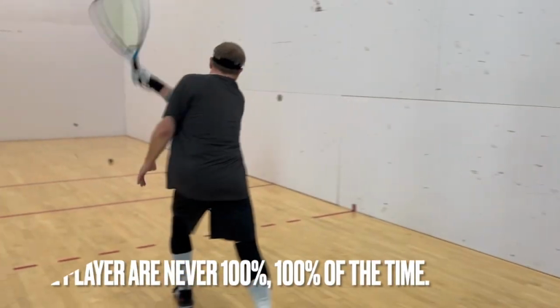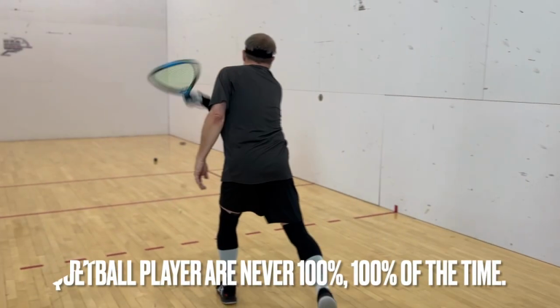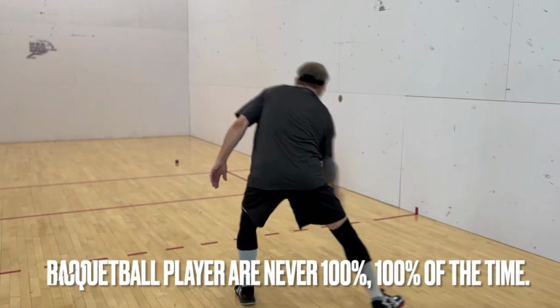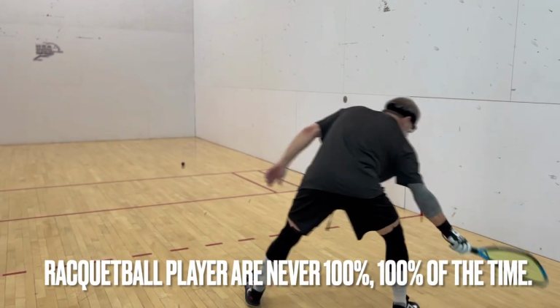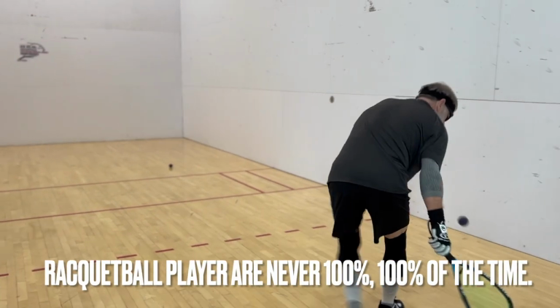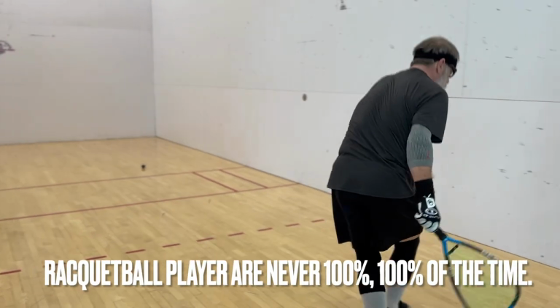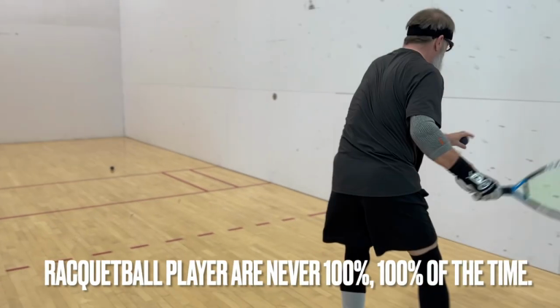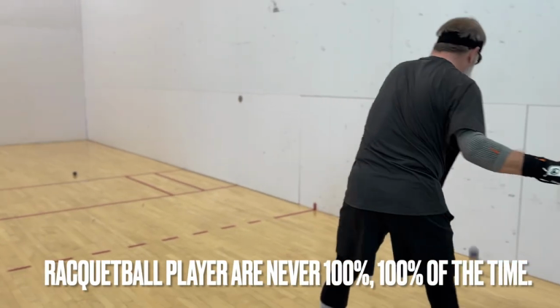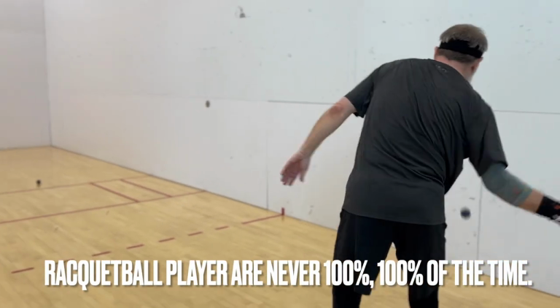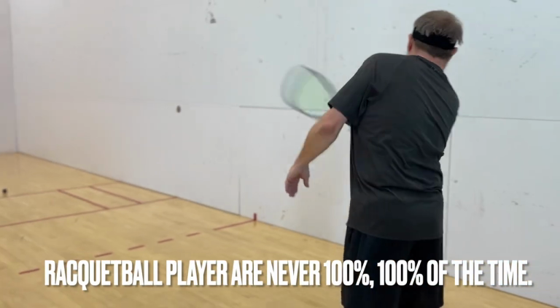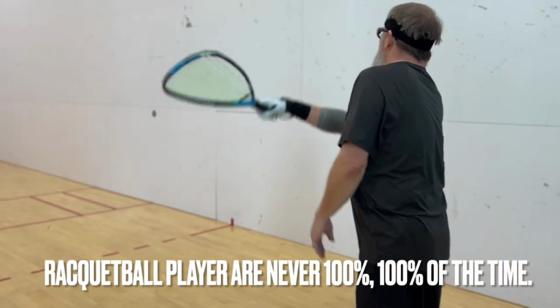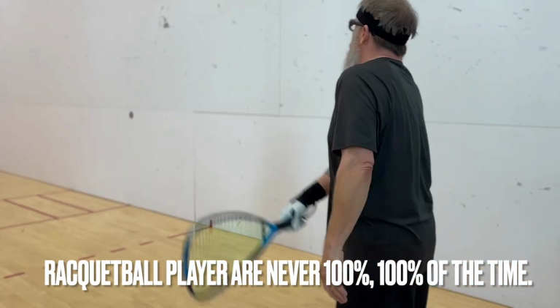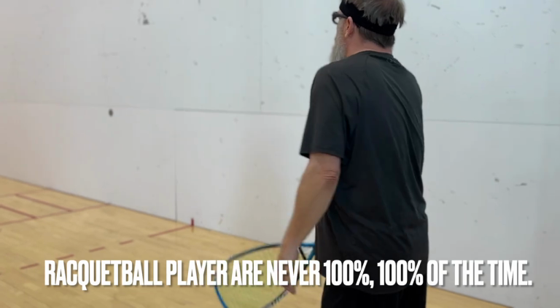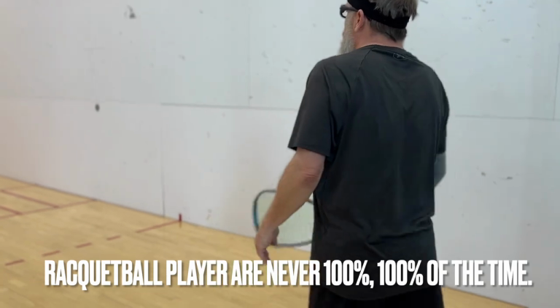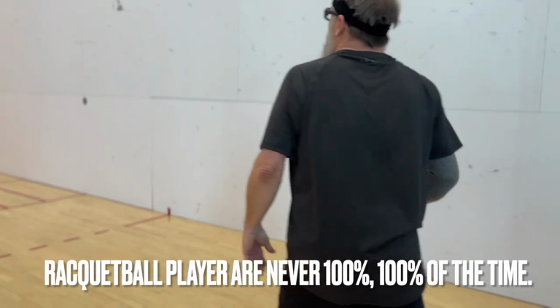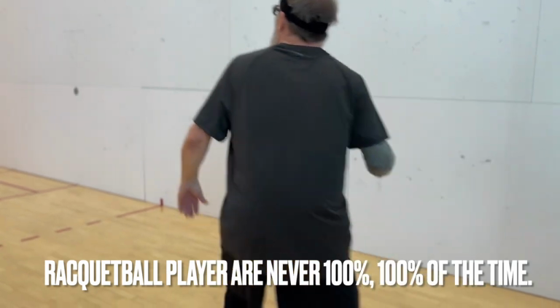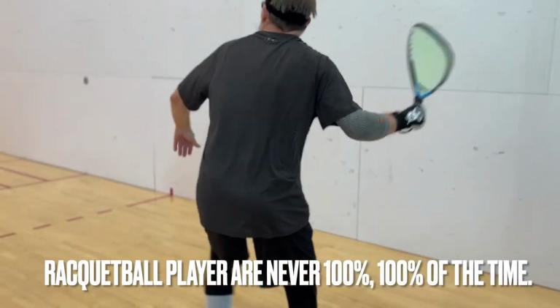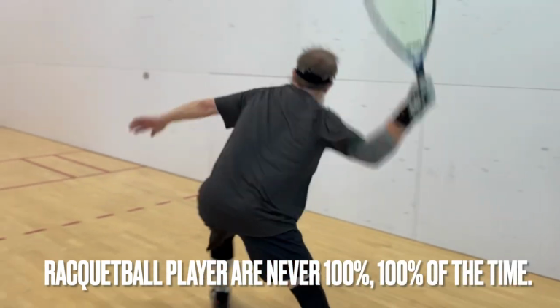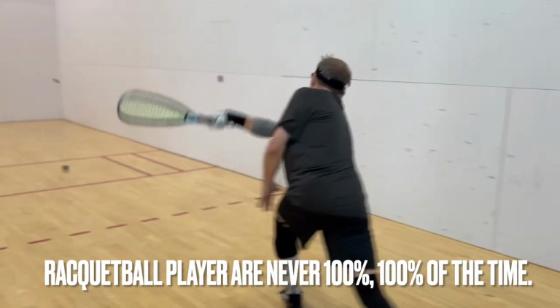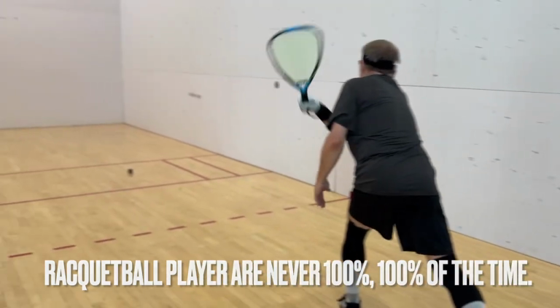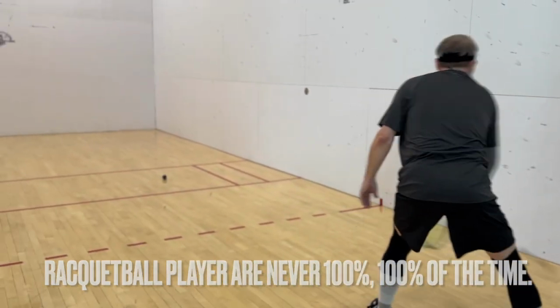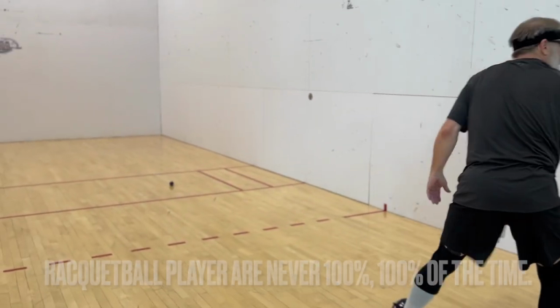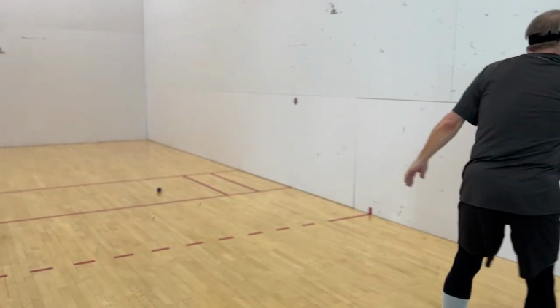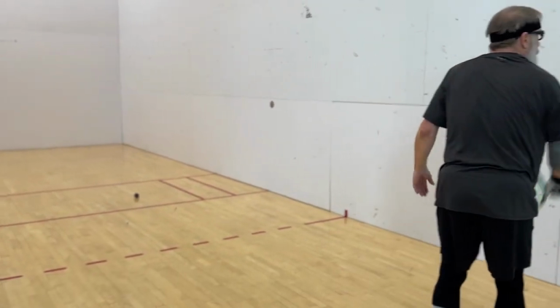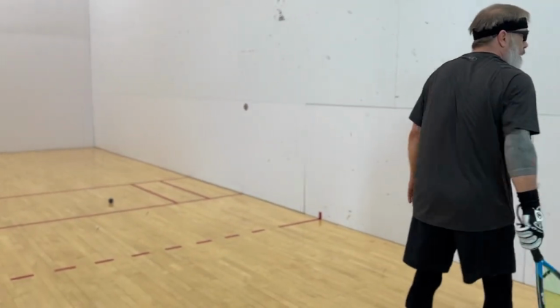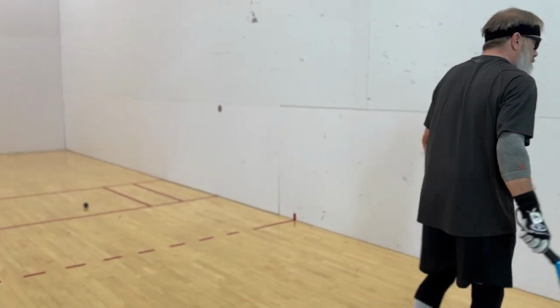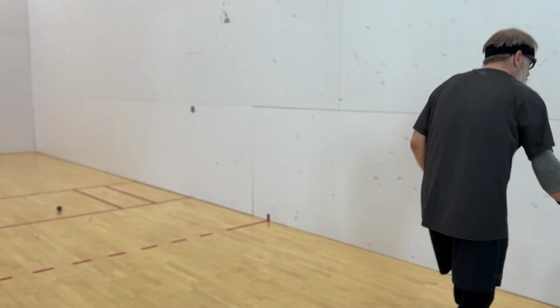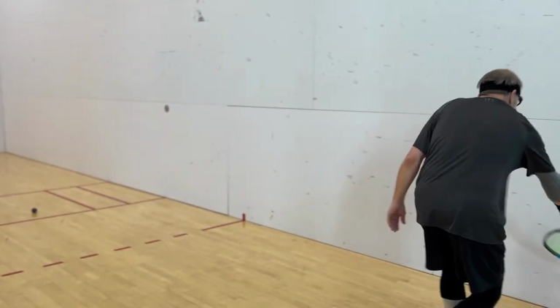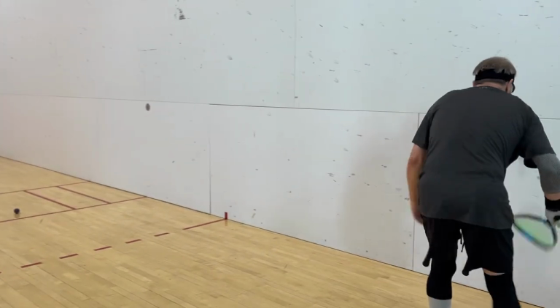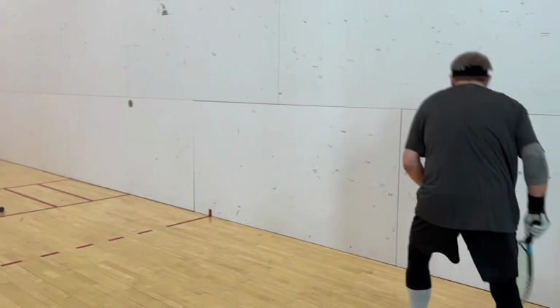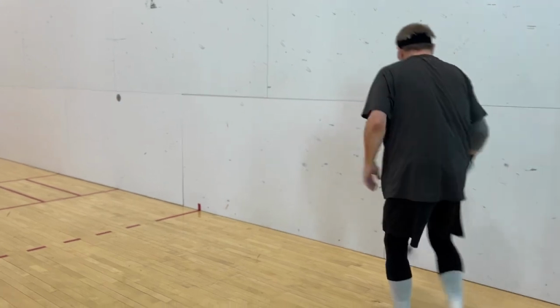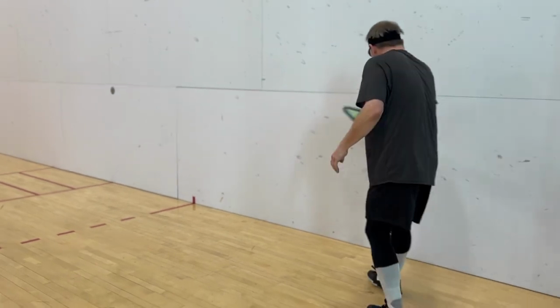Racquetball players are never 100% 100% of the time. Or, 100% of the time, we're not 100%. So it'll be fun, yeah.